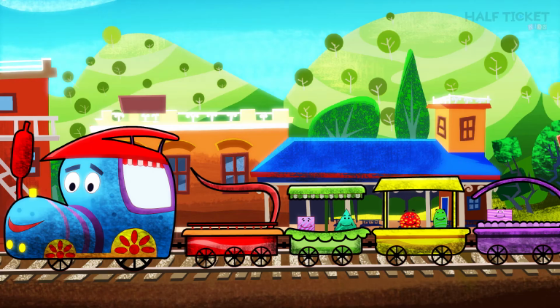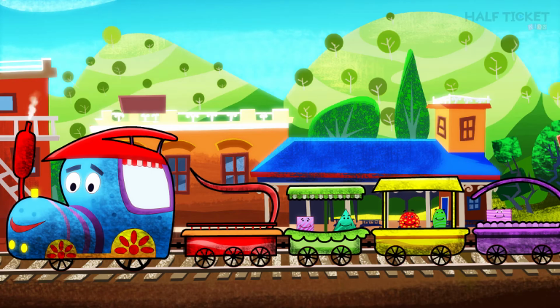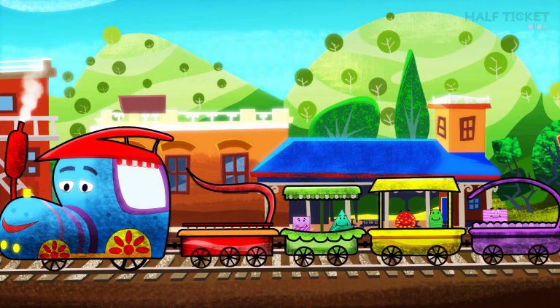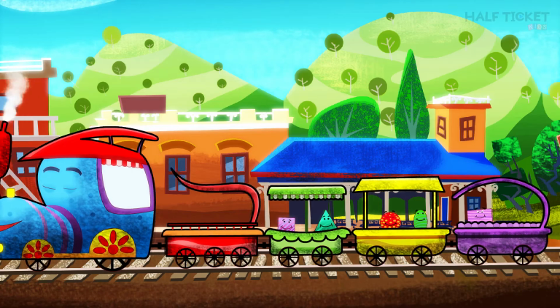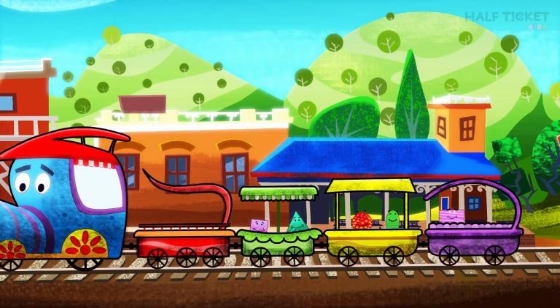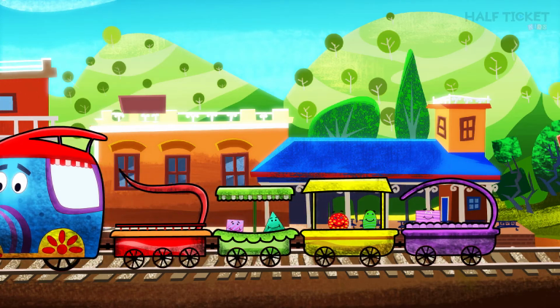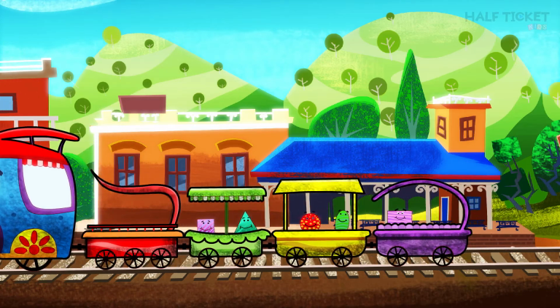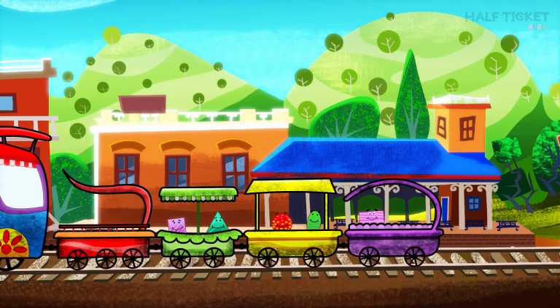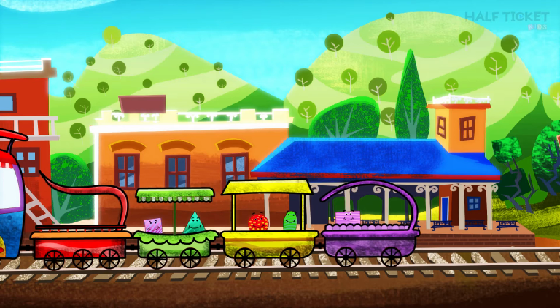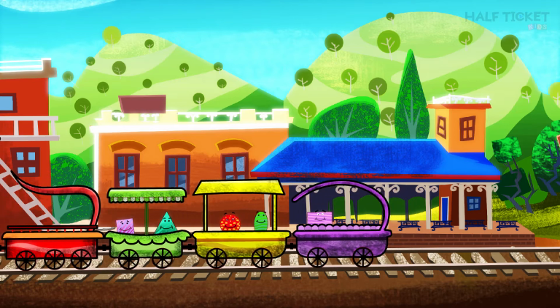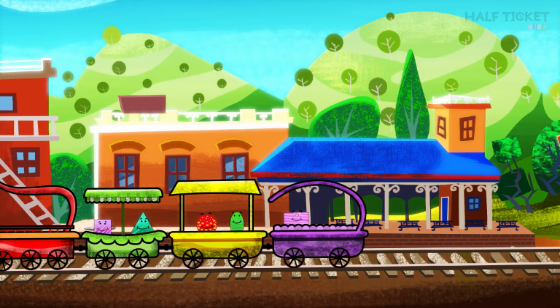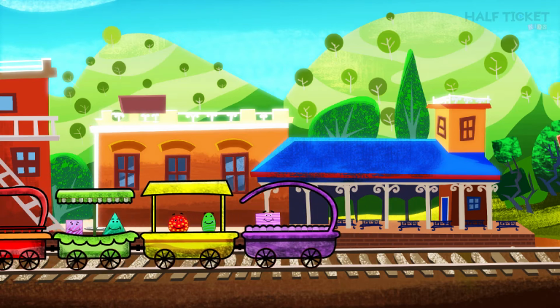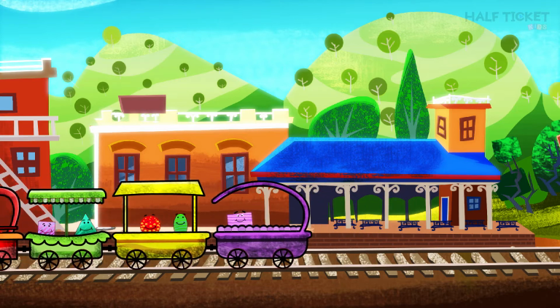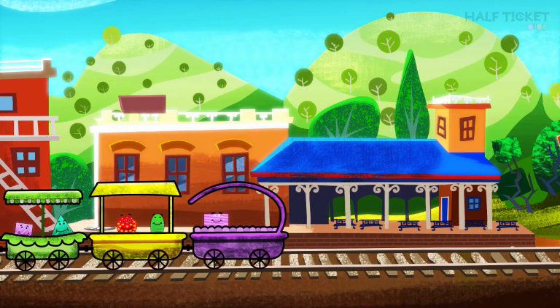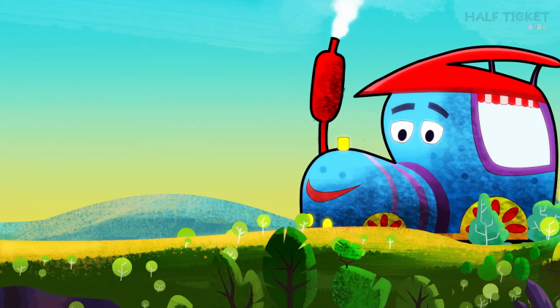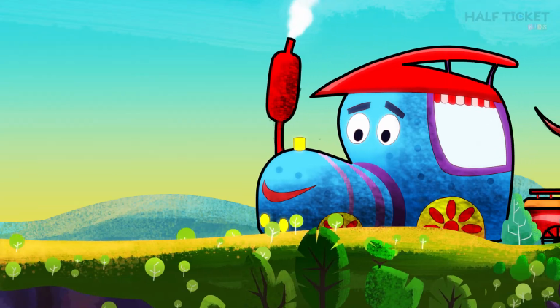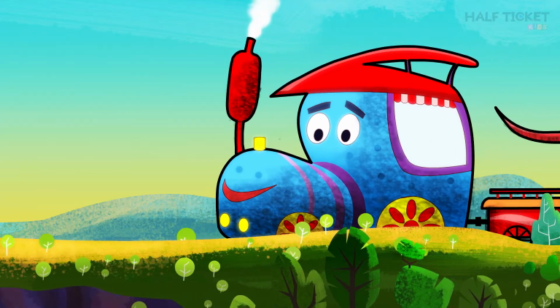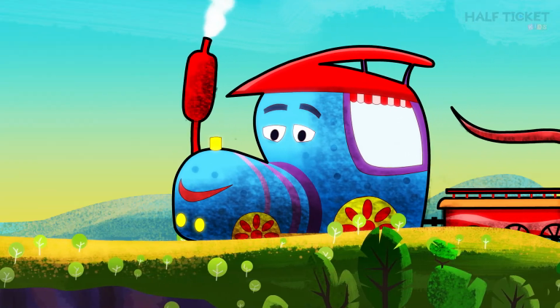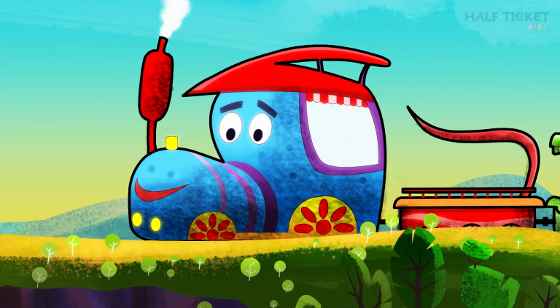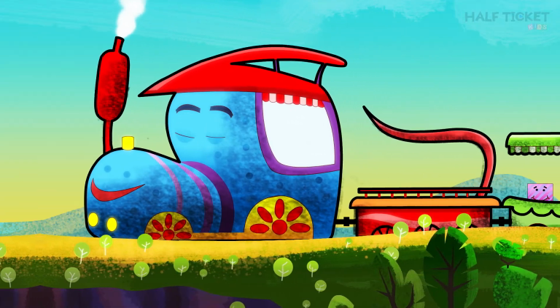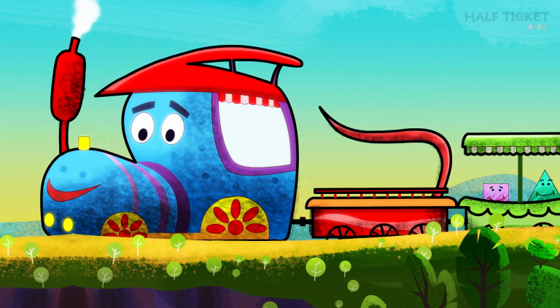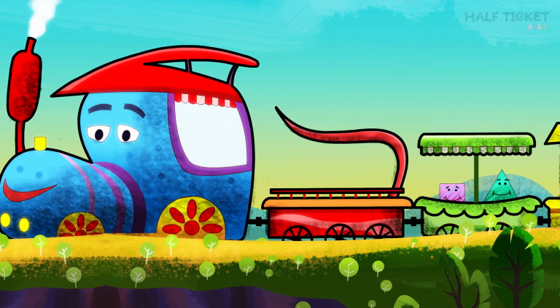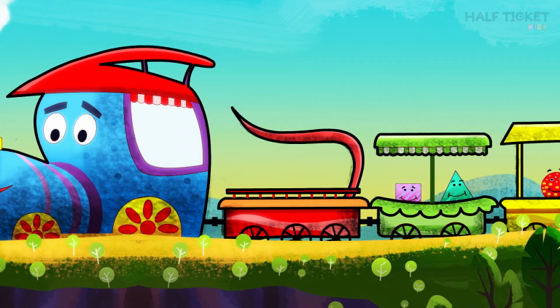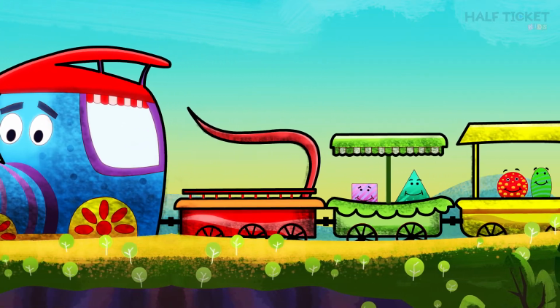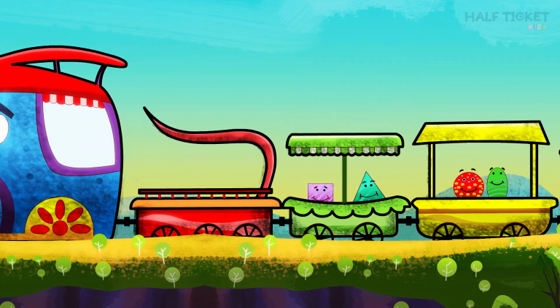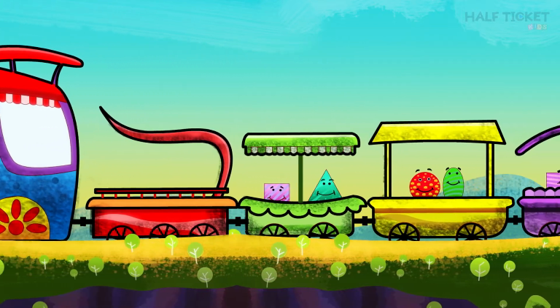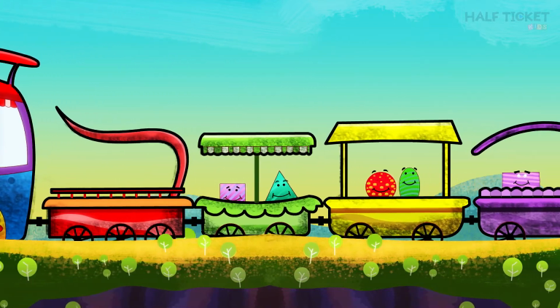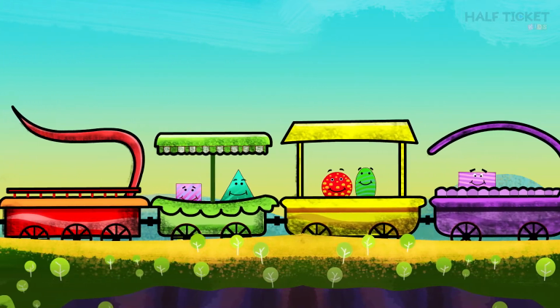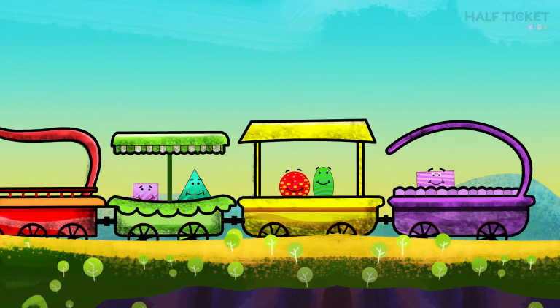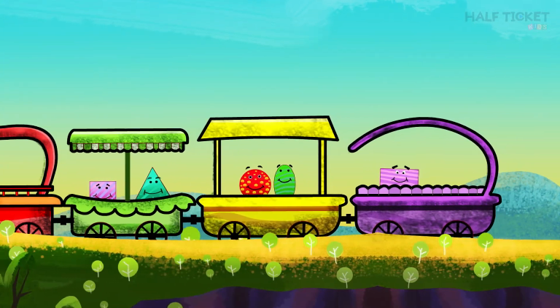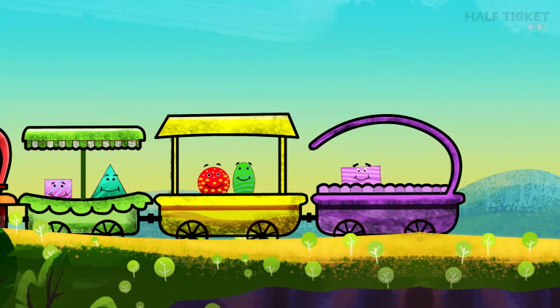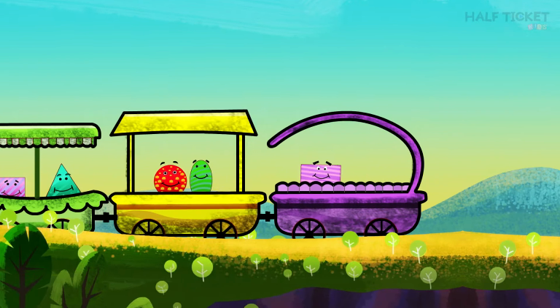The train is departing now. All the shapes are going to a party. And just look at them. They look so happy.